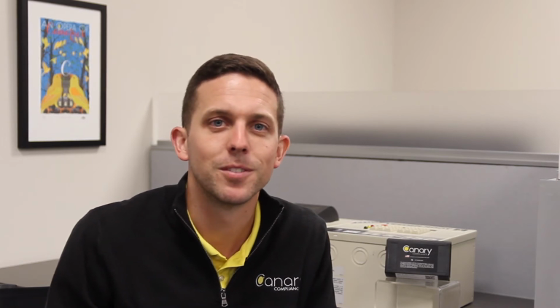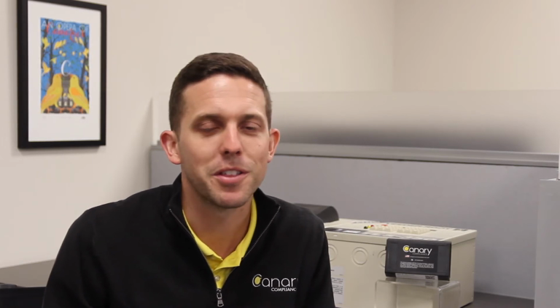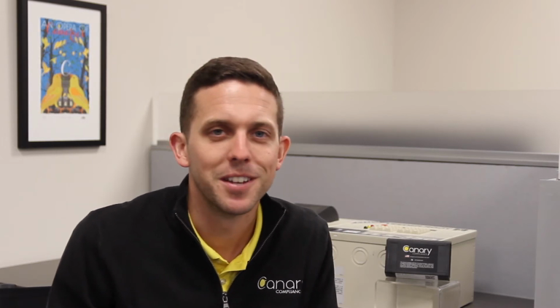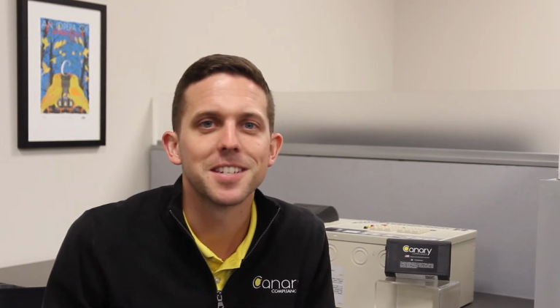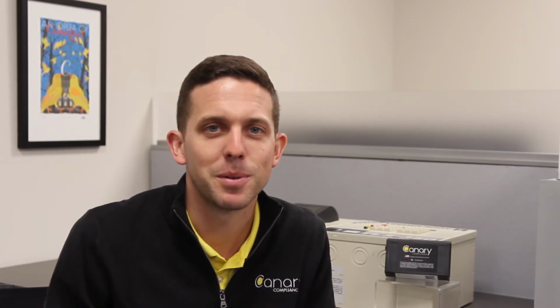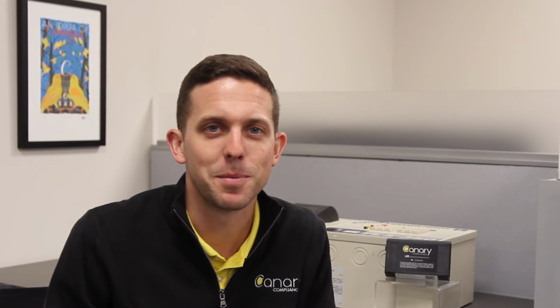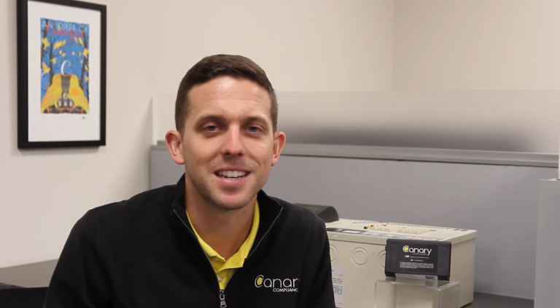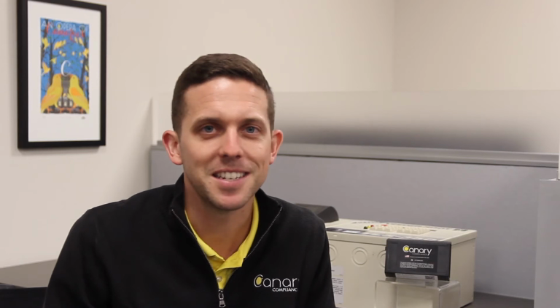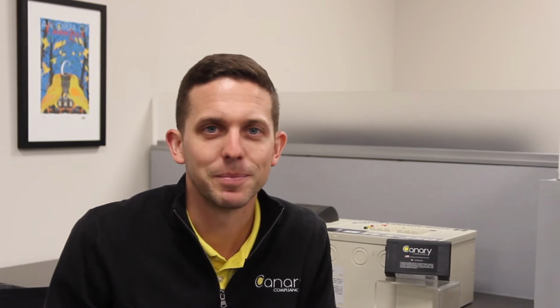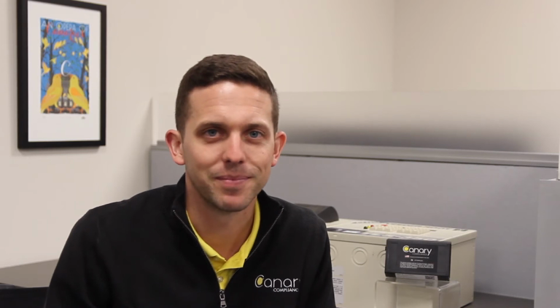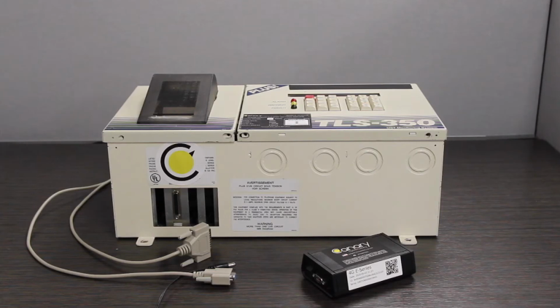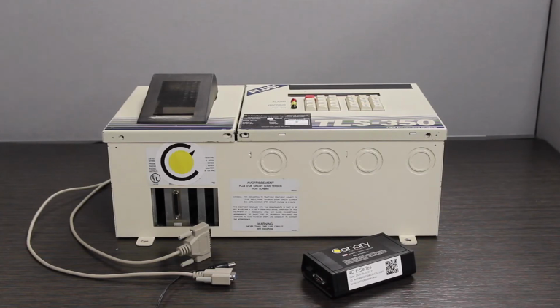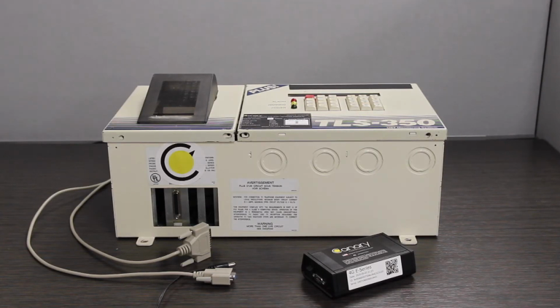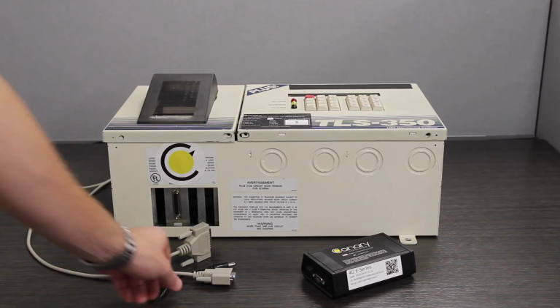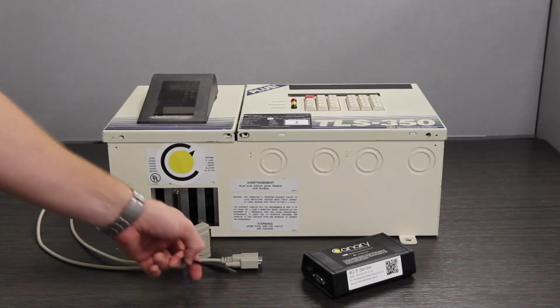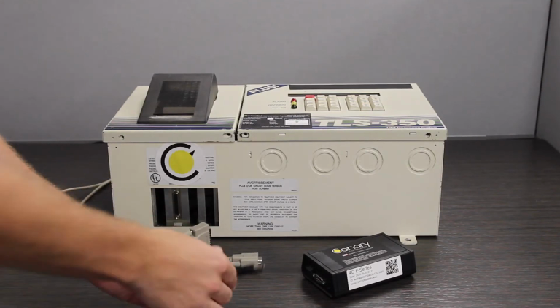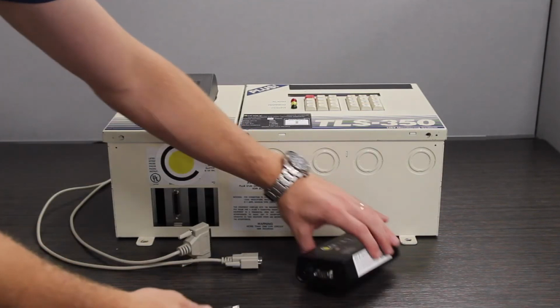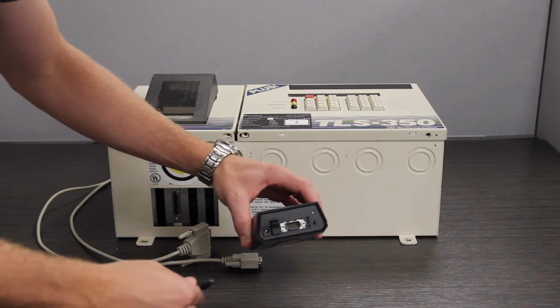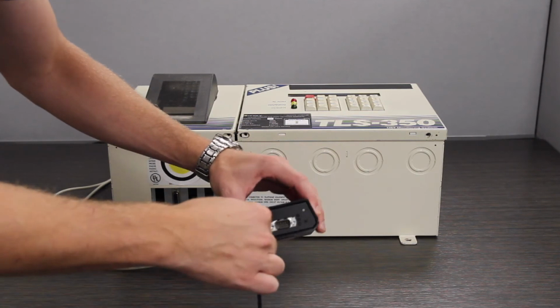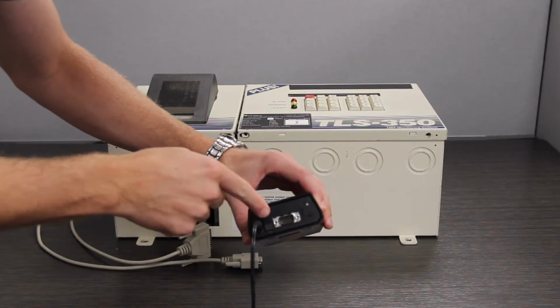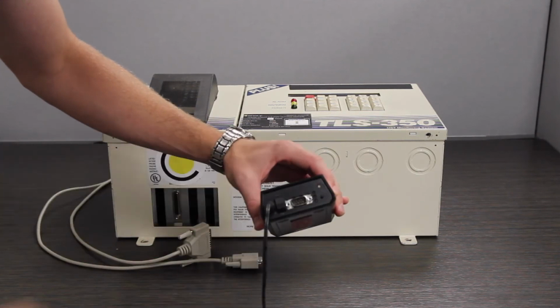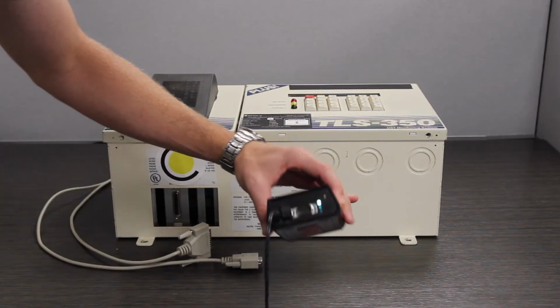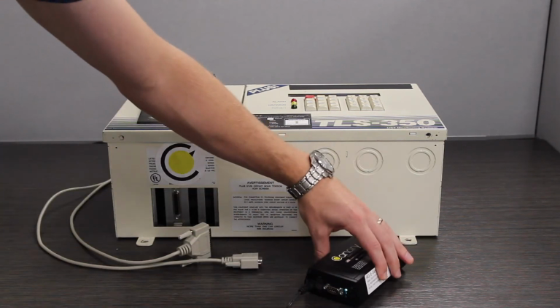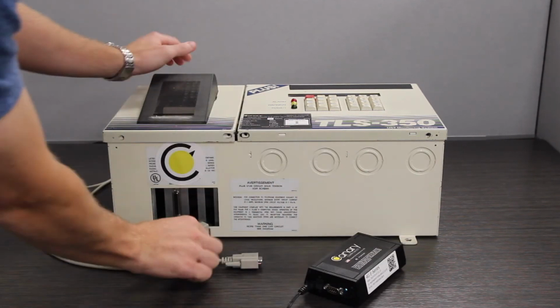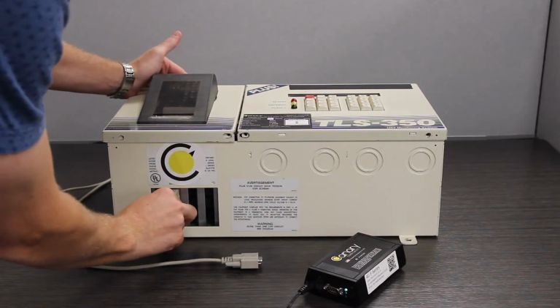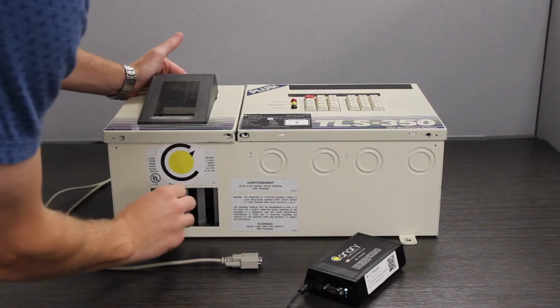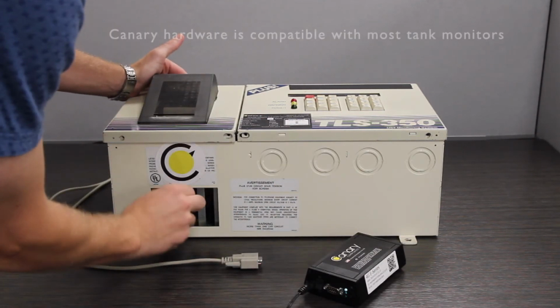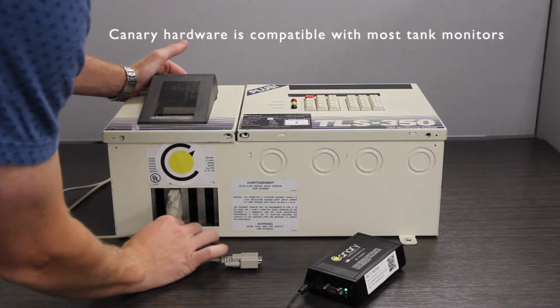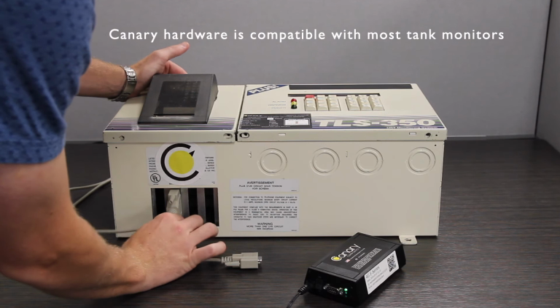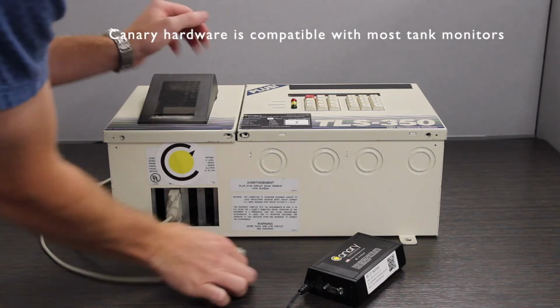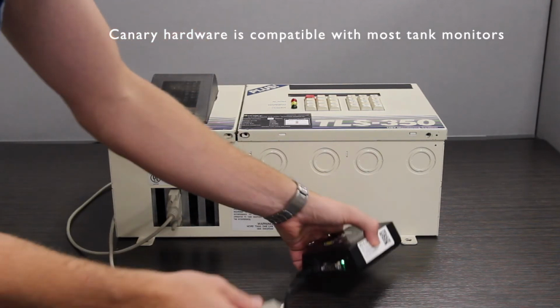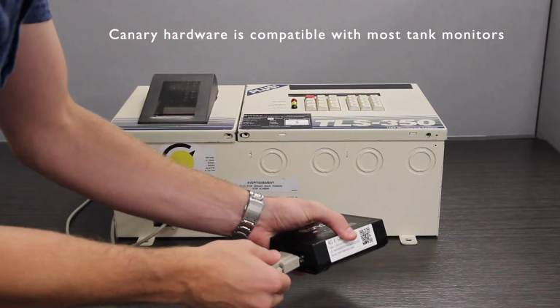Don't worry though, the installation process remains as easy as ever. Simply plug the Canary into power, turn it on, let it sync with the nearest cell tower, then attach it to the RS-232 serial card we provide.